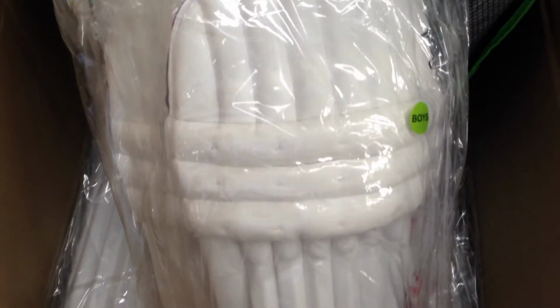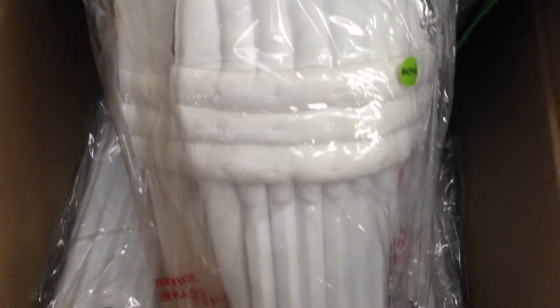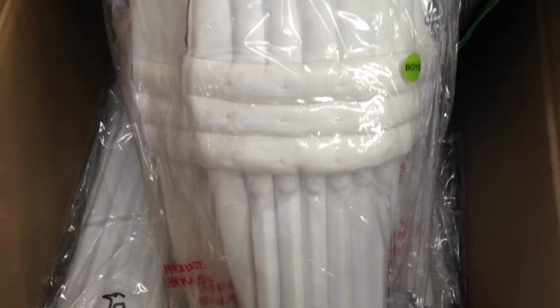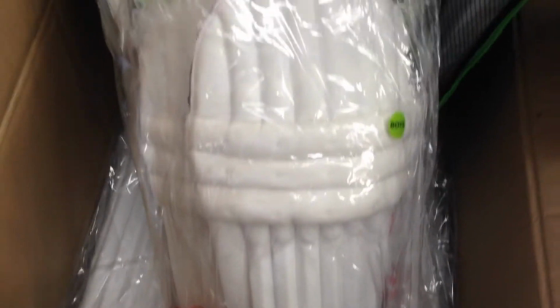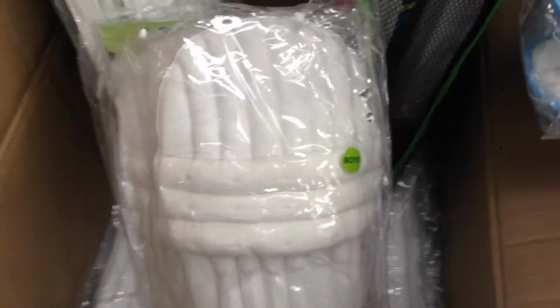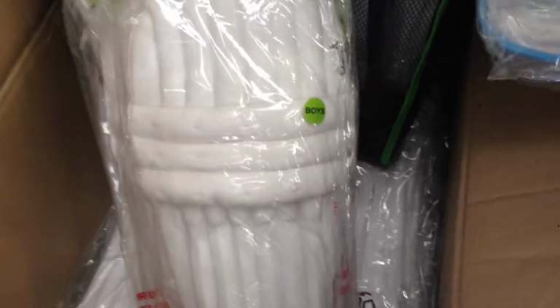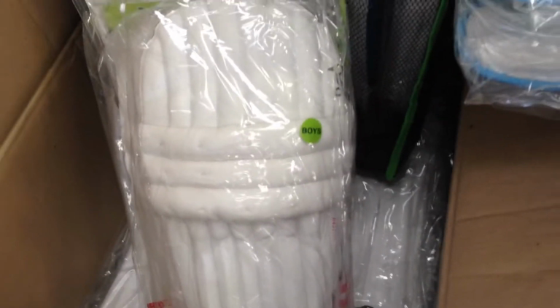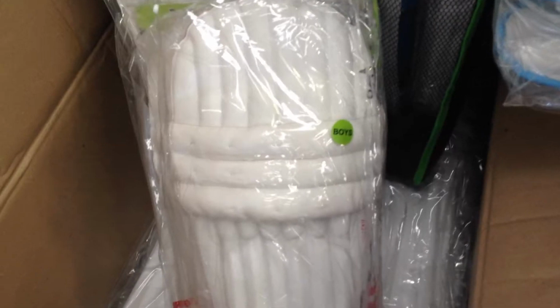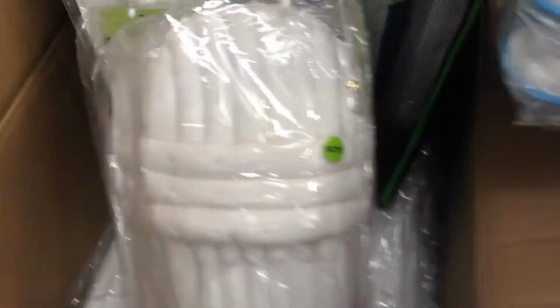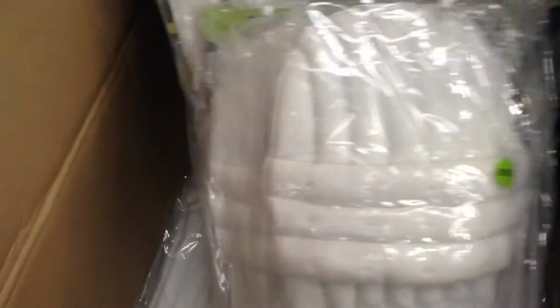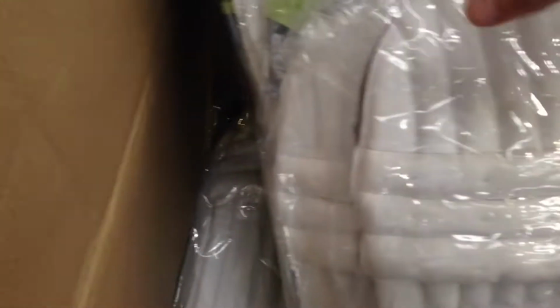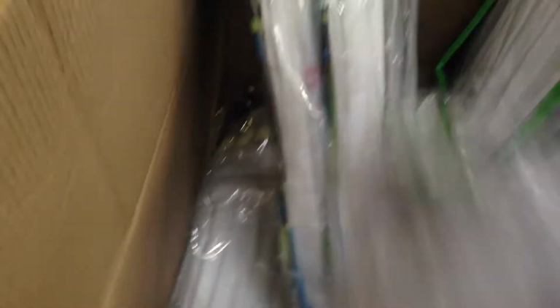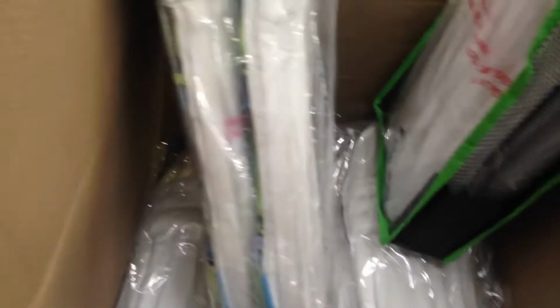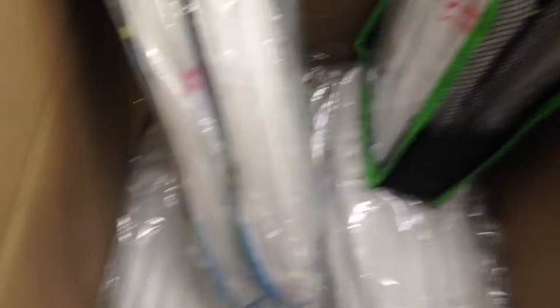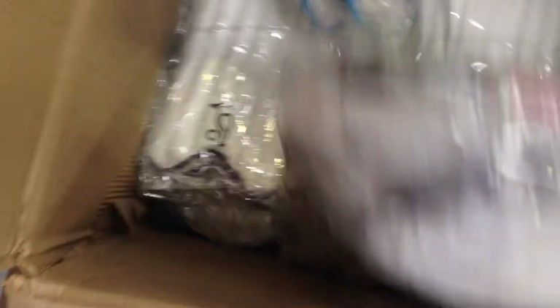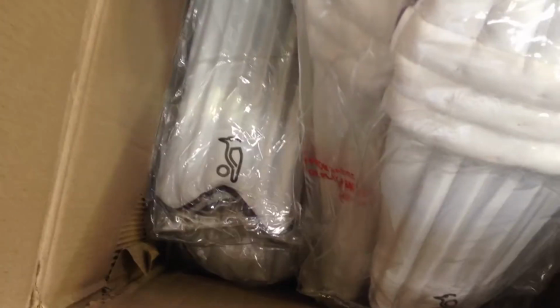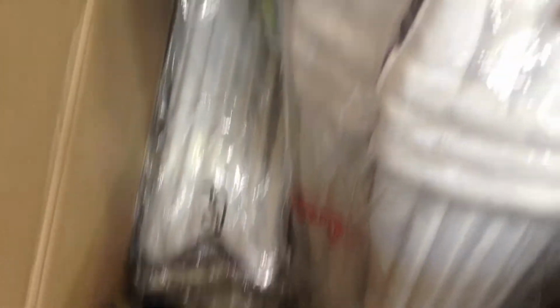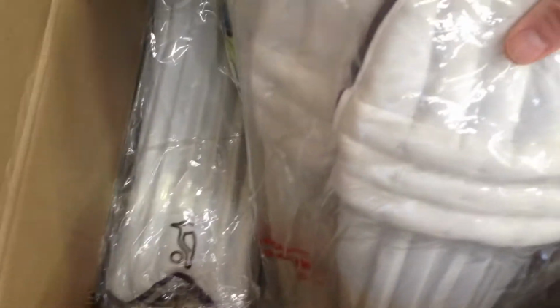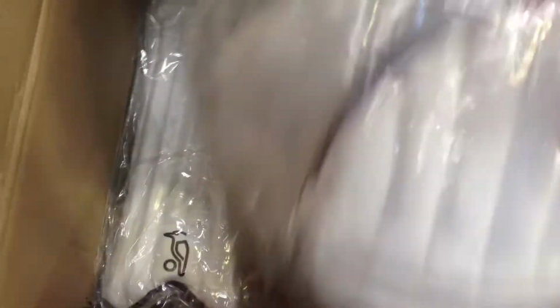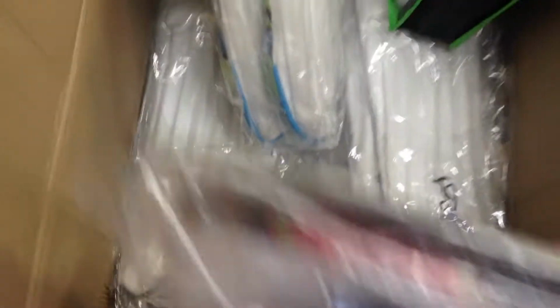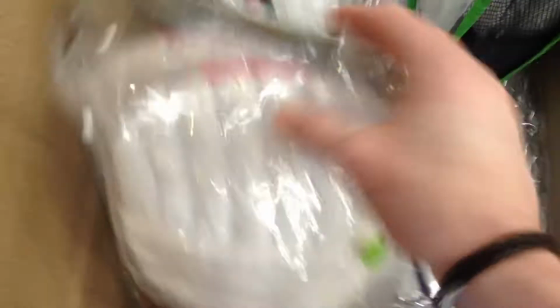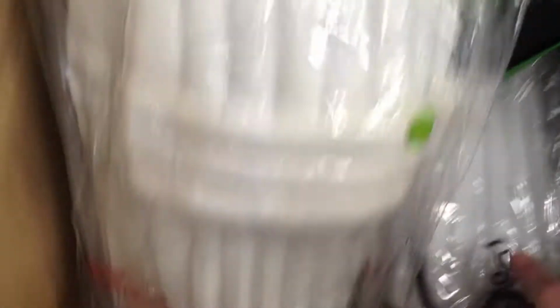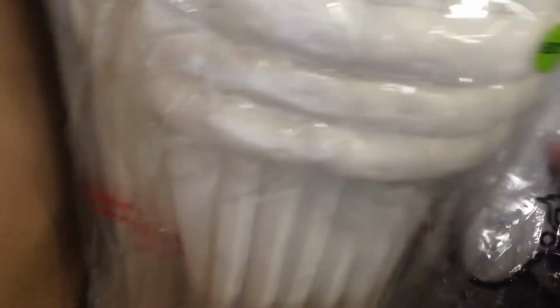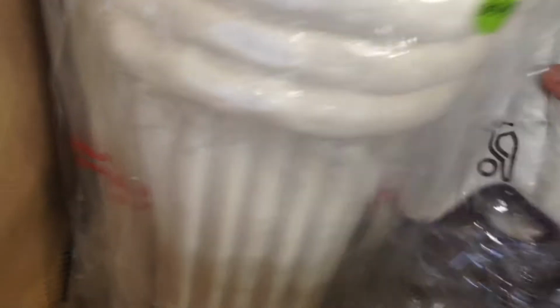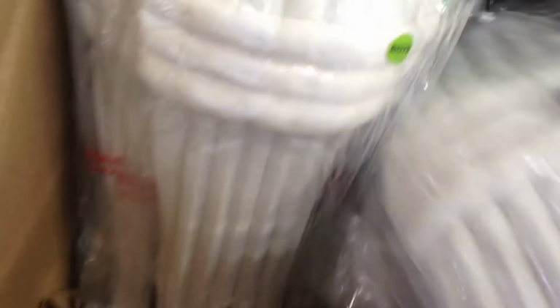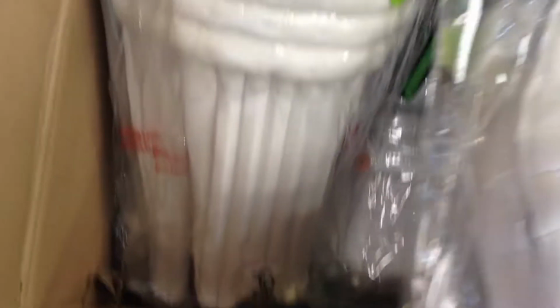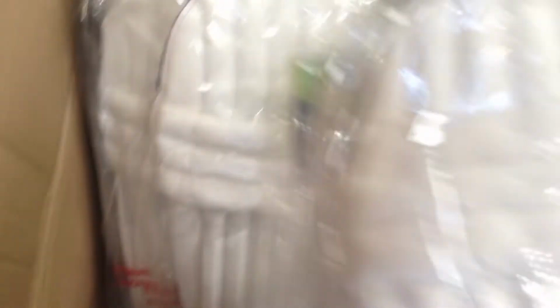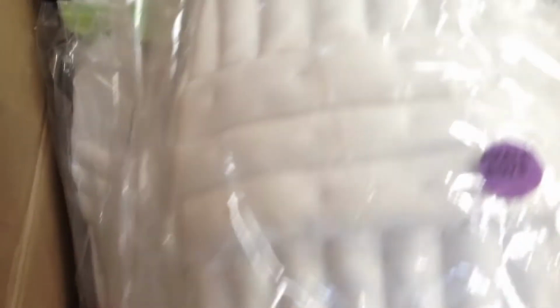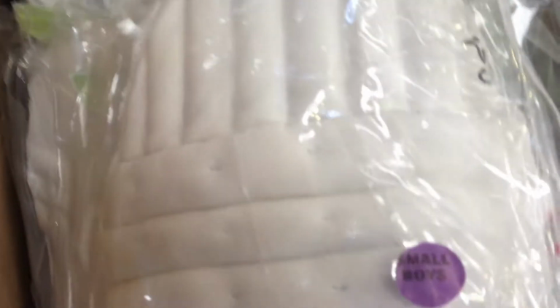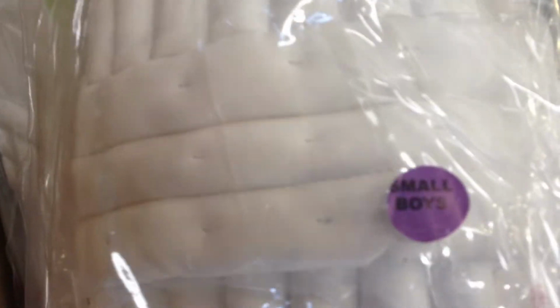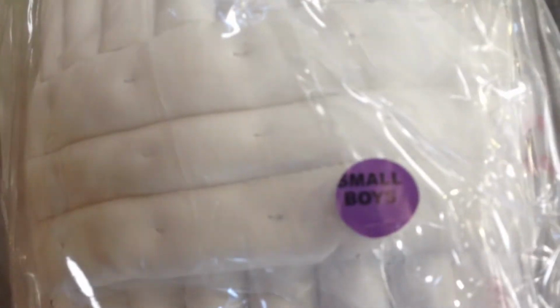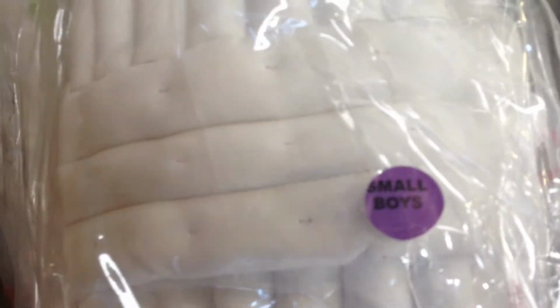Ambidextrous, so it's left and right hand. It covers both with one pad, which is cool. We've got boys, youth, small ones in there, little tiny ones for small boys too.